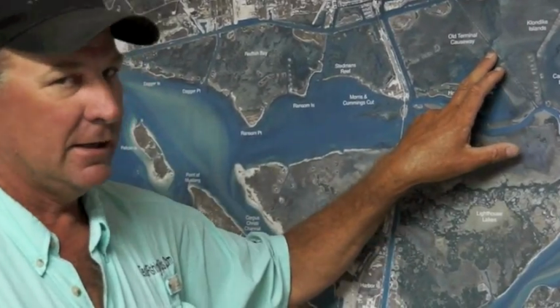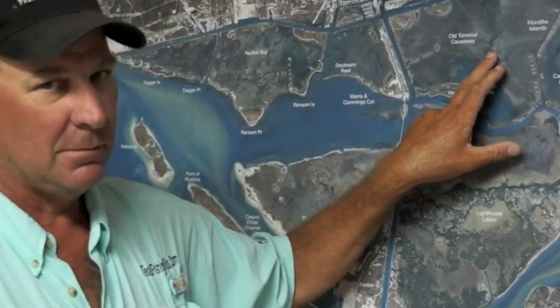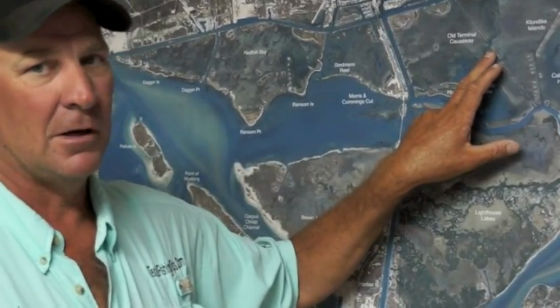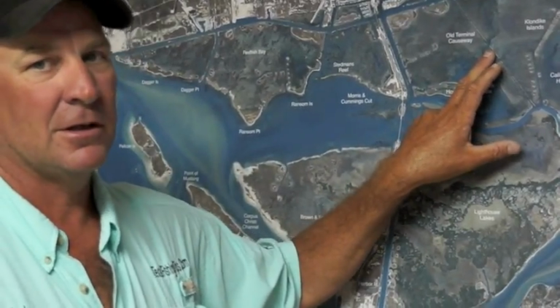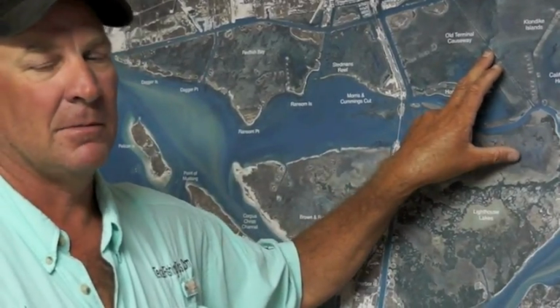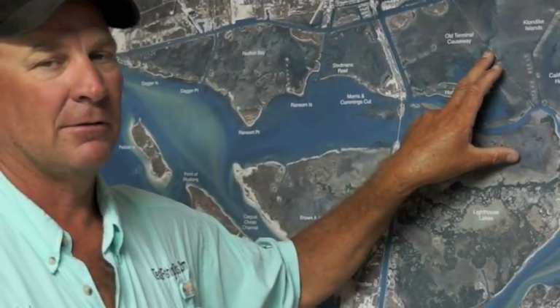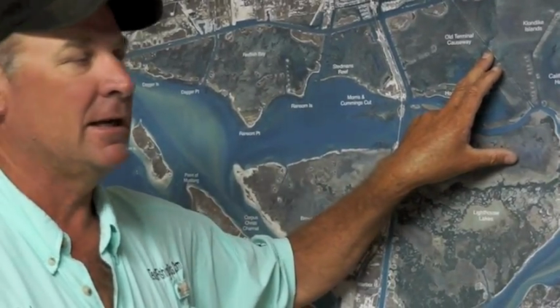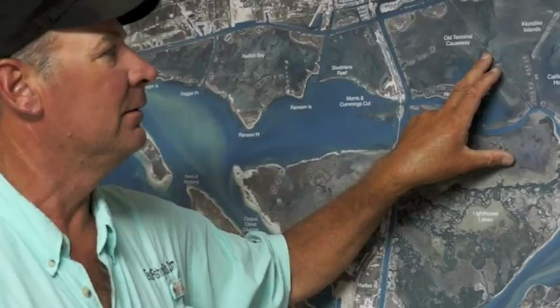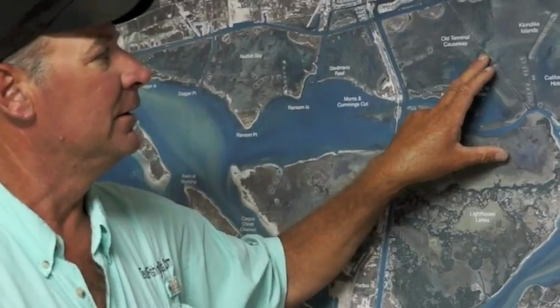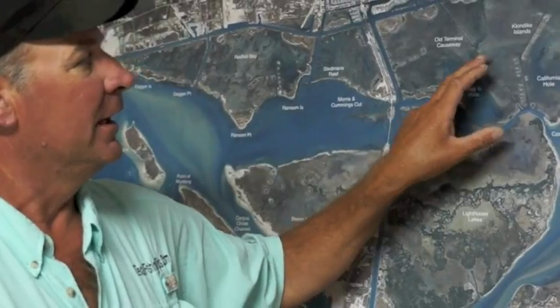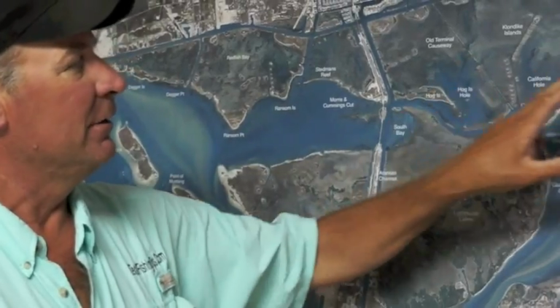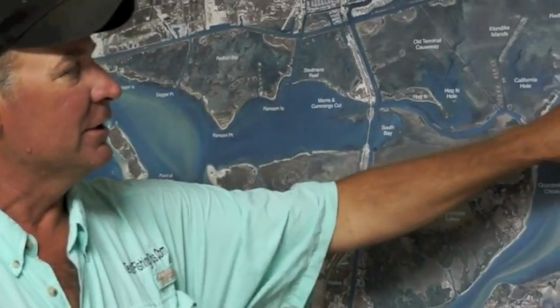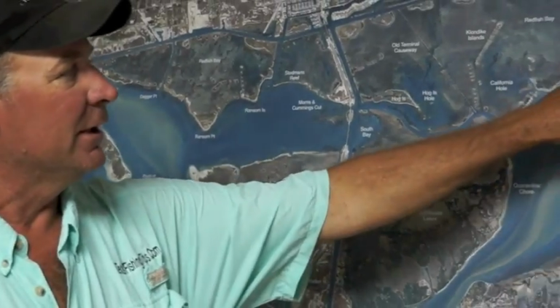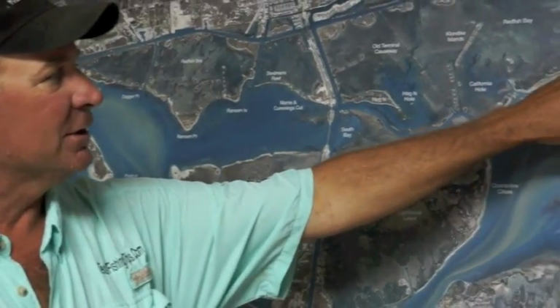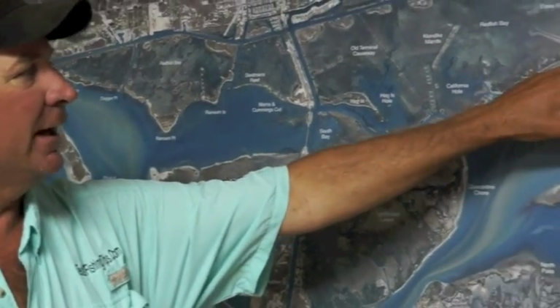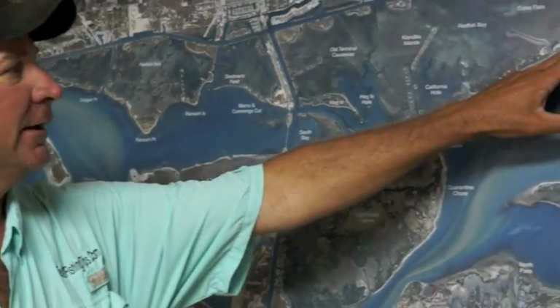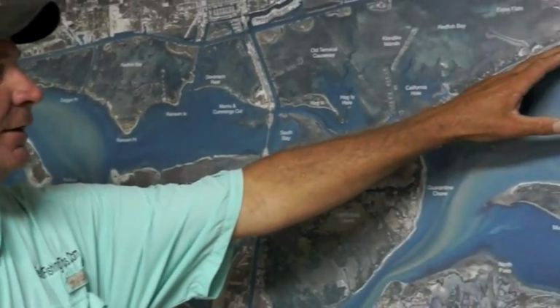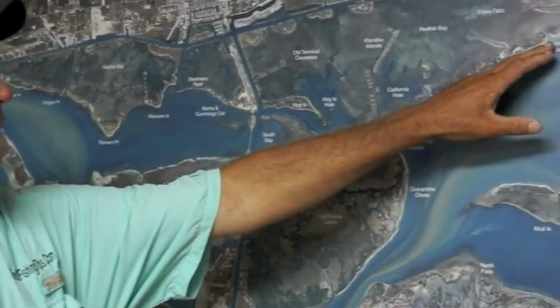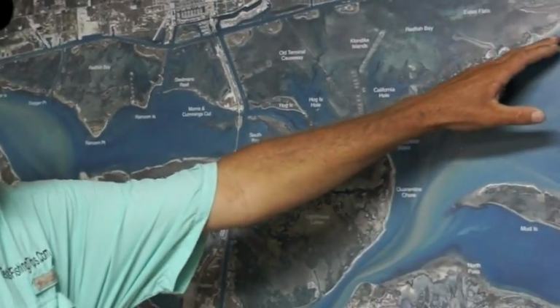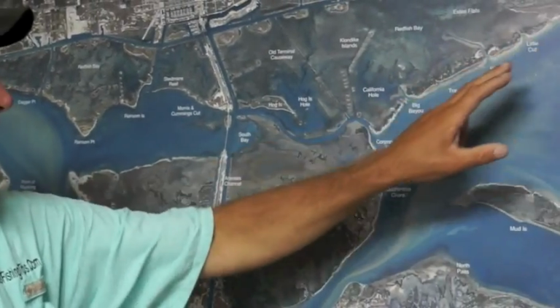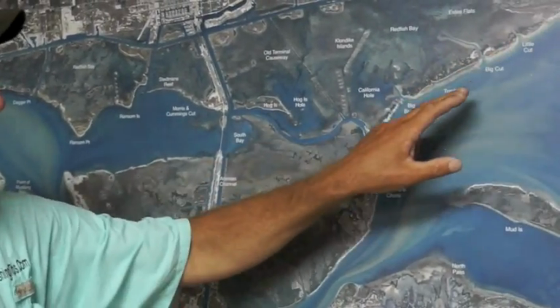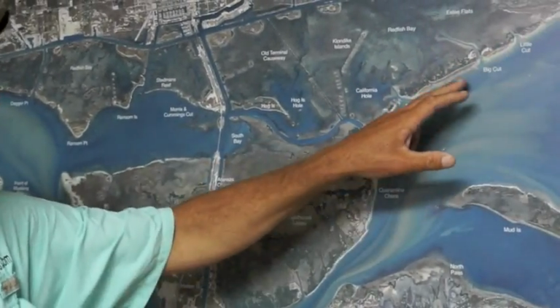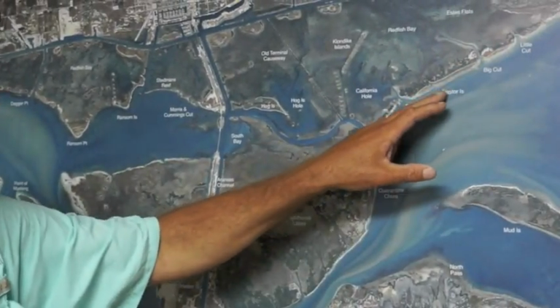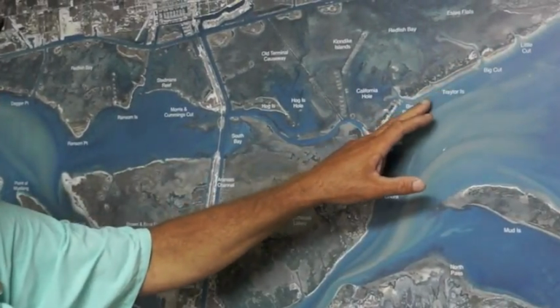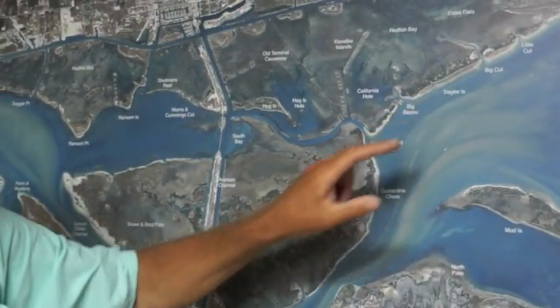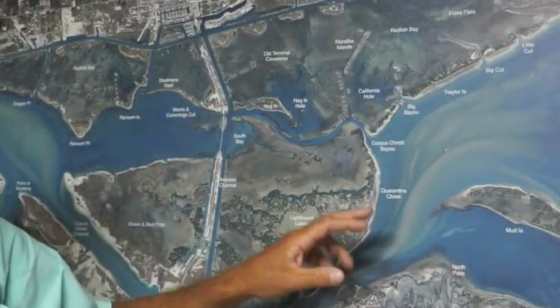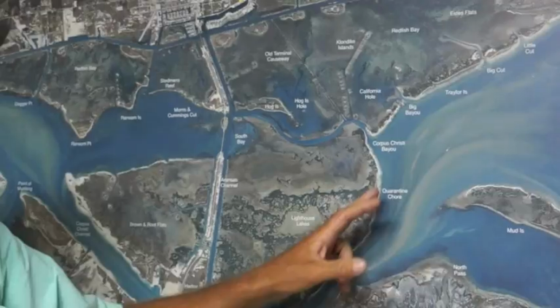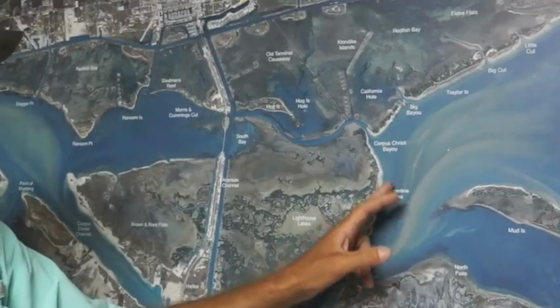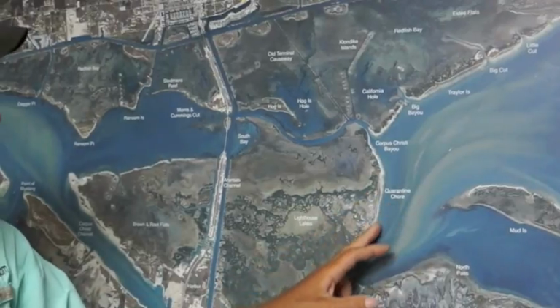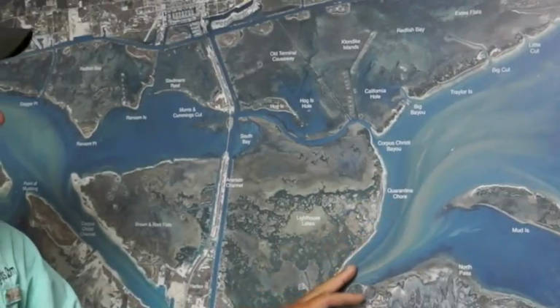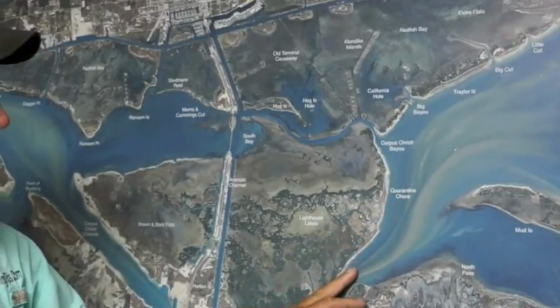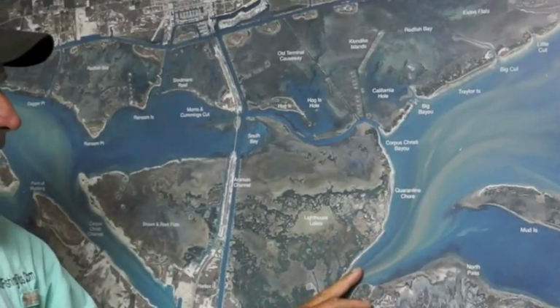Cut pin perch, cut mullet right now. And we've been catching some really nice trout out here in front of Trout Bayou, in front of Trailer Island, and Quarantine Shoreline.